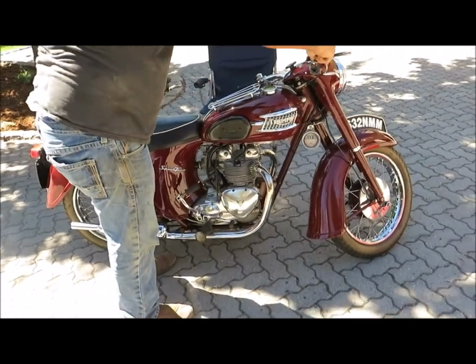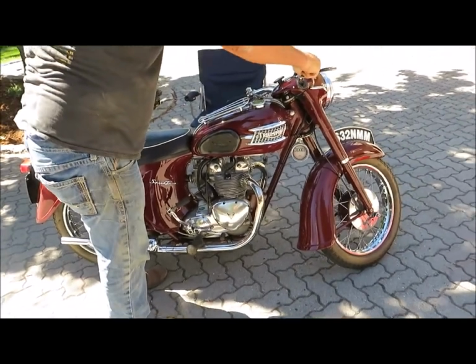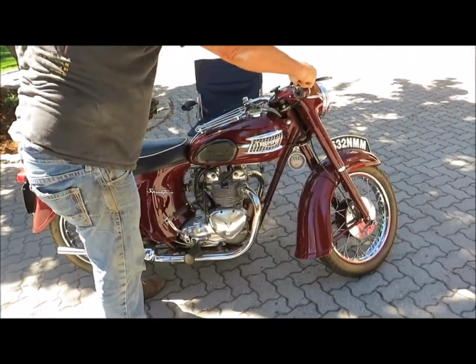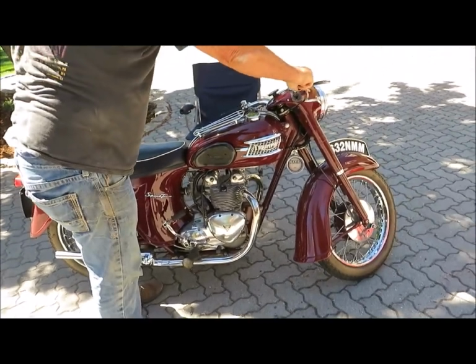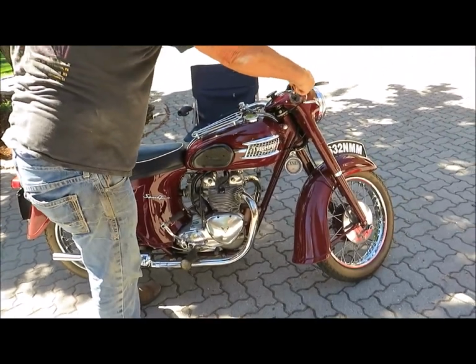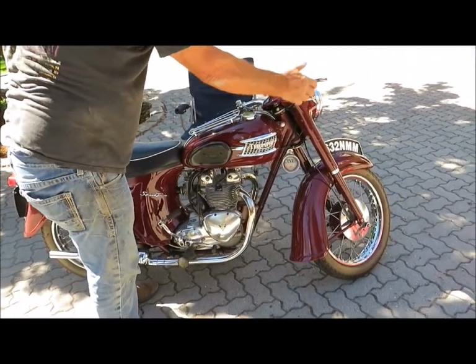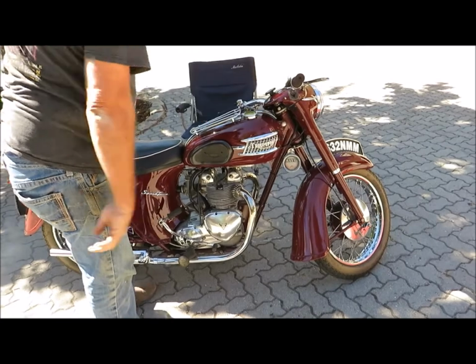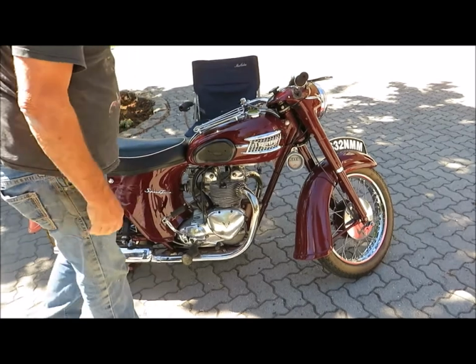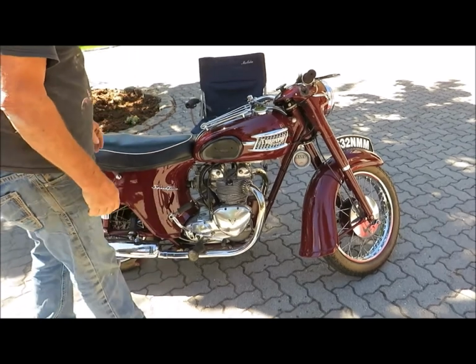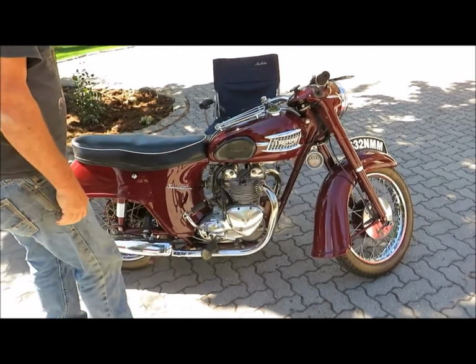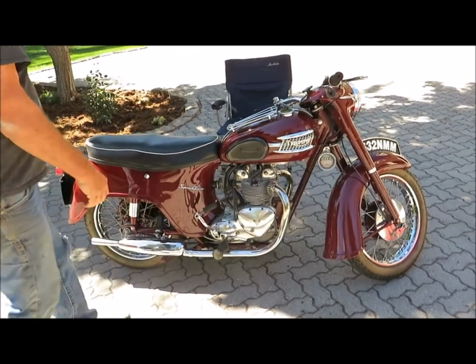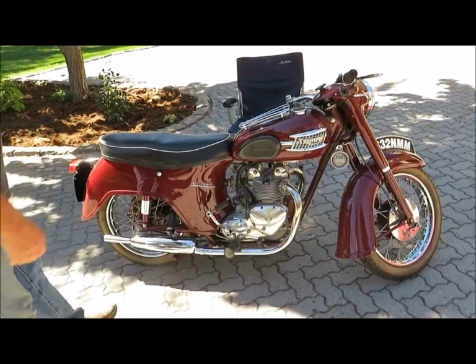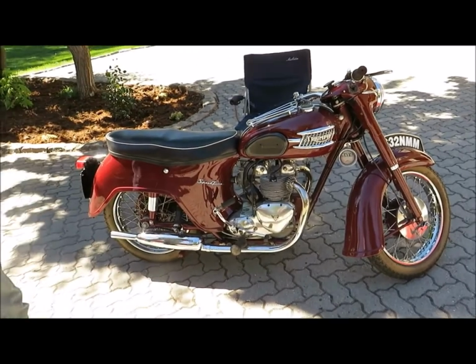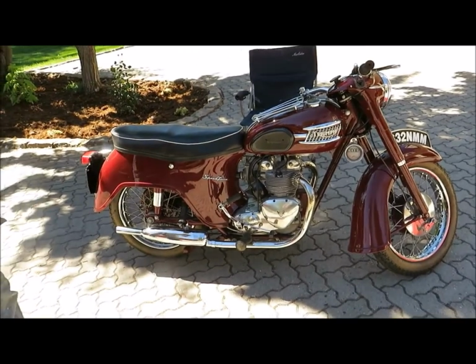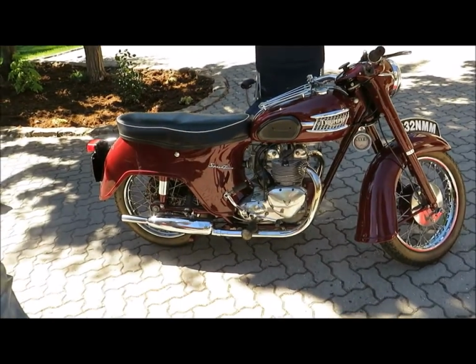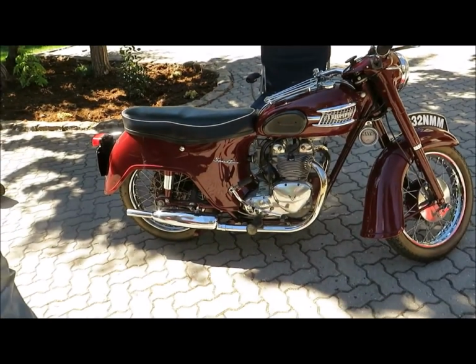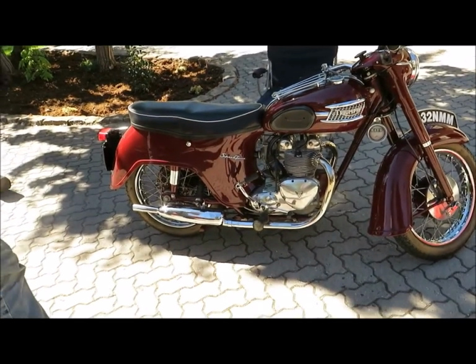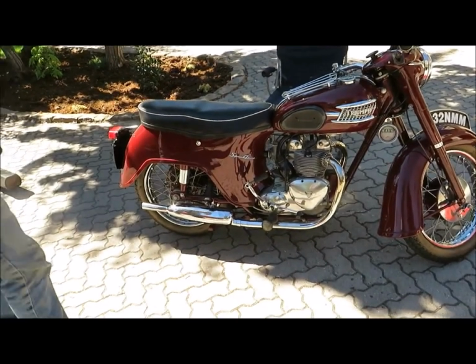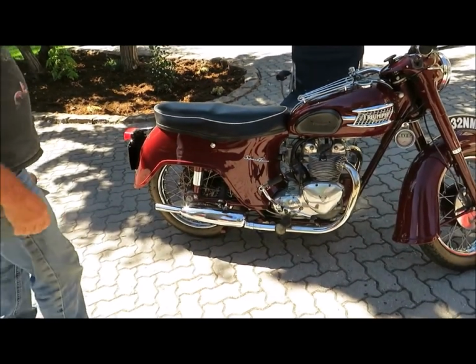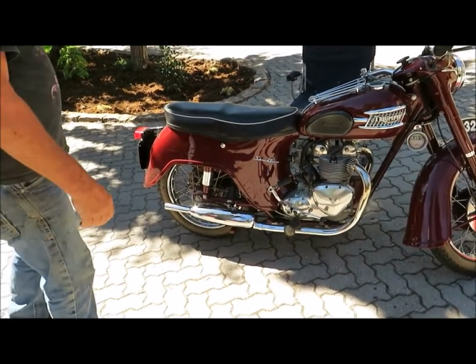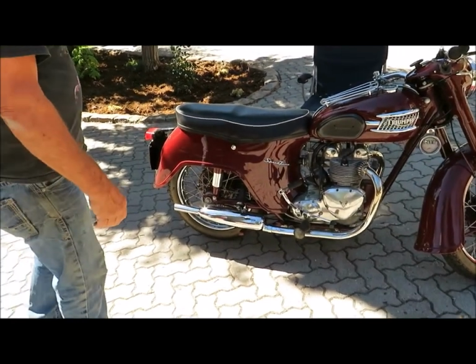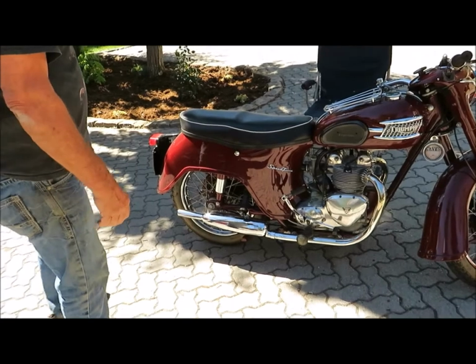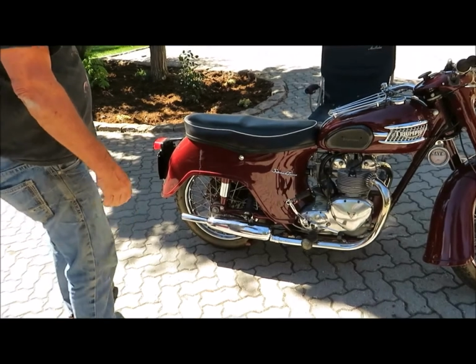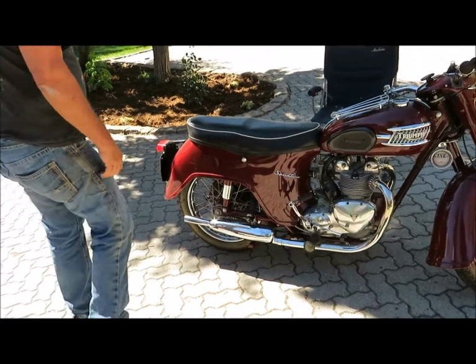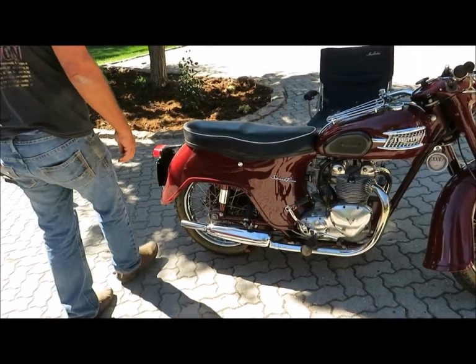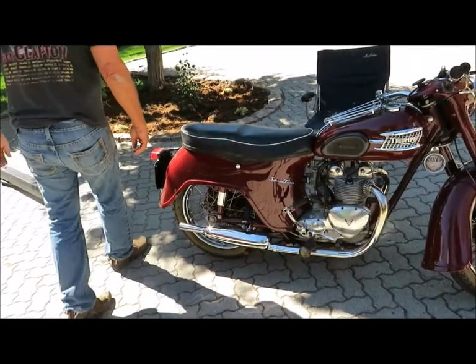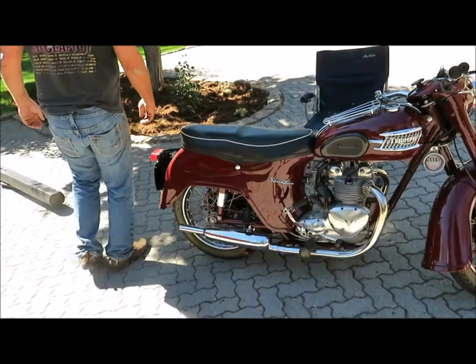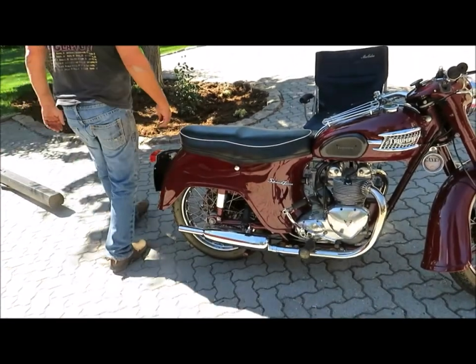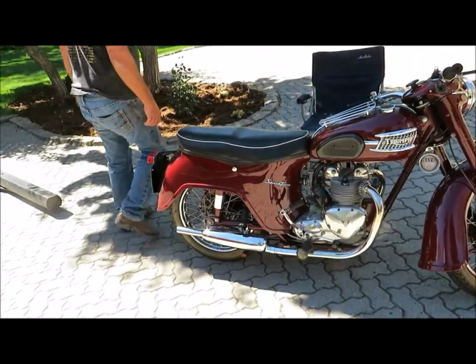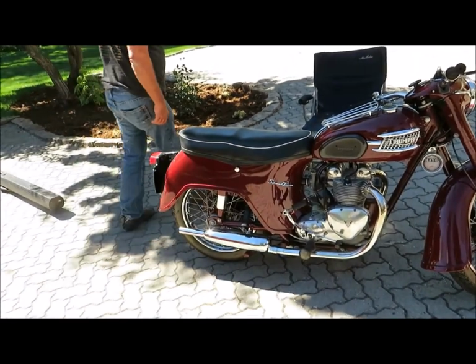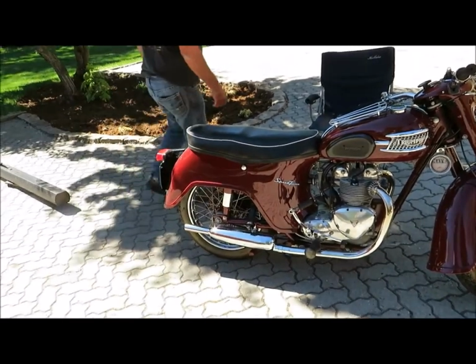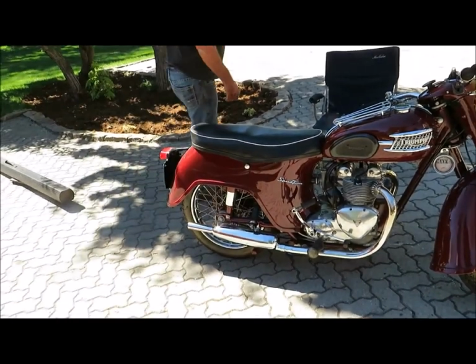Doggone it, how about that! Triumph Twin 500 bathtub. Looks like a bathtub — turn it upside down, put your gal in there and take a bath.